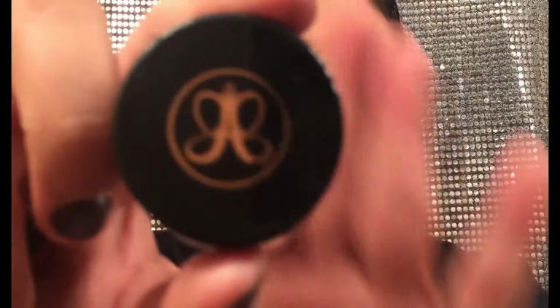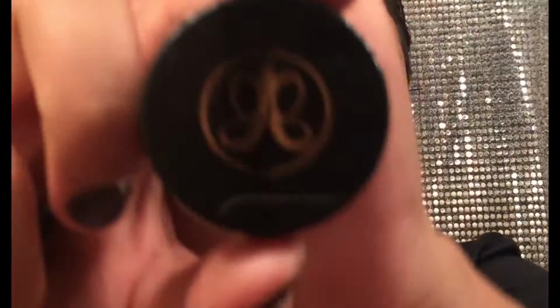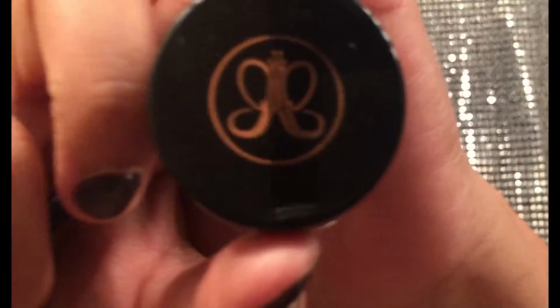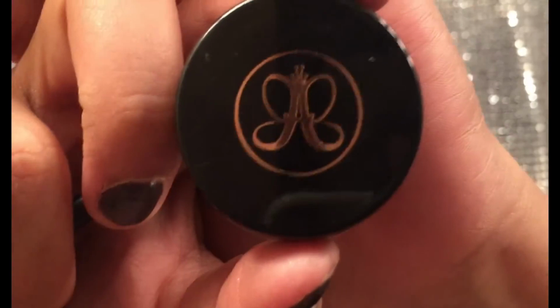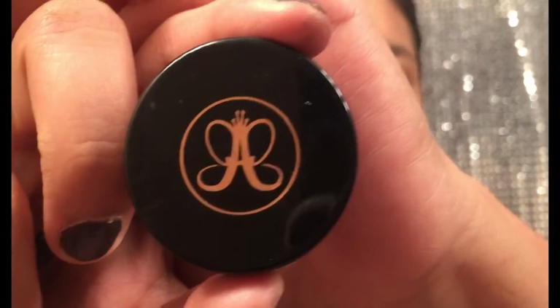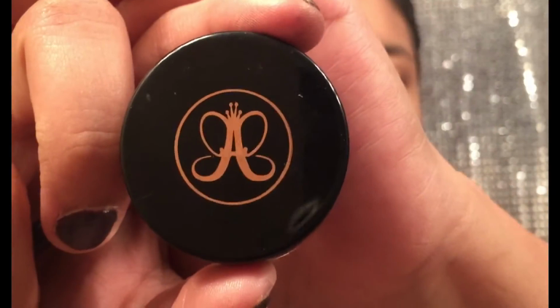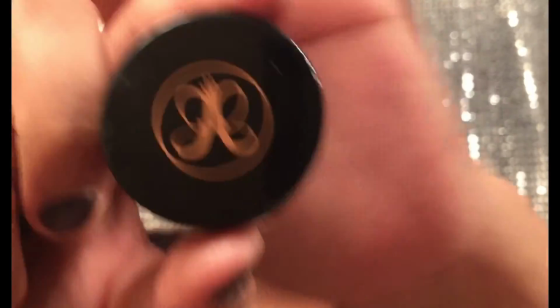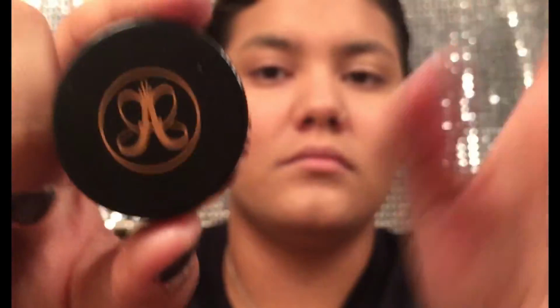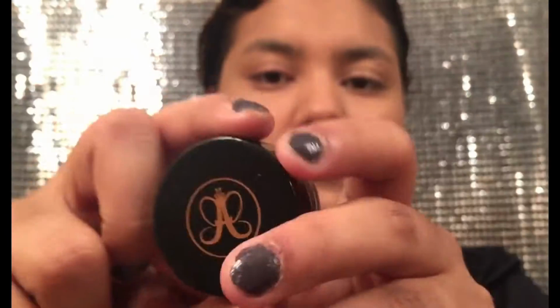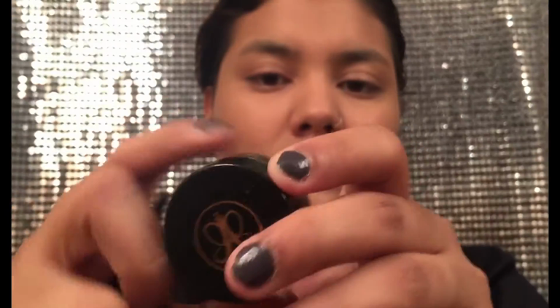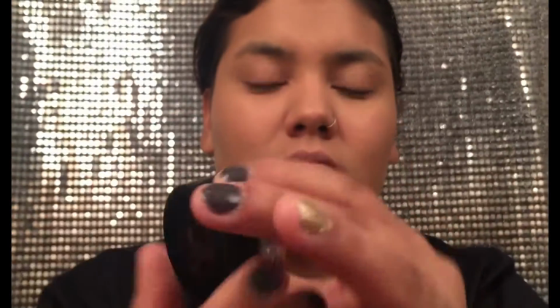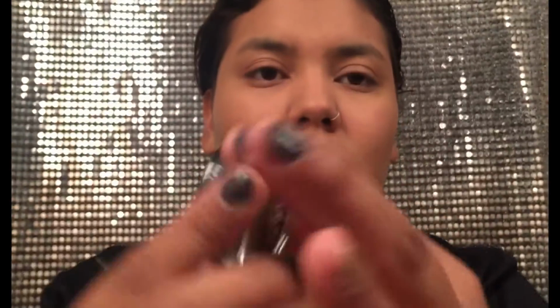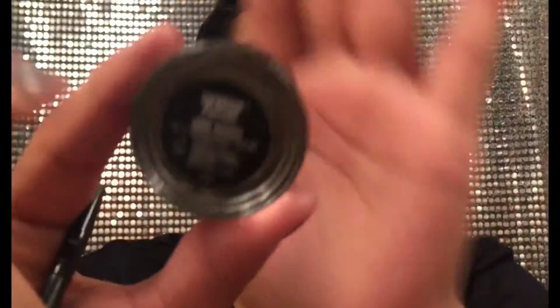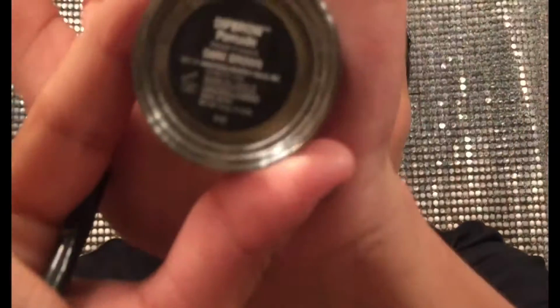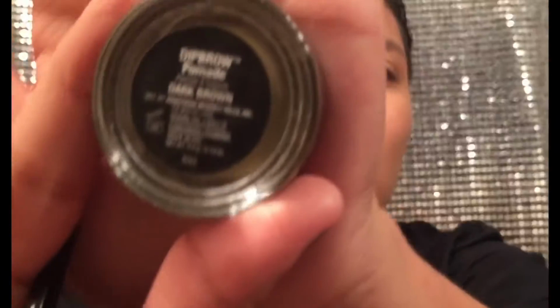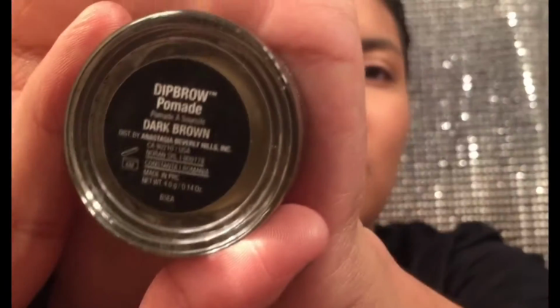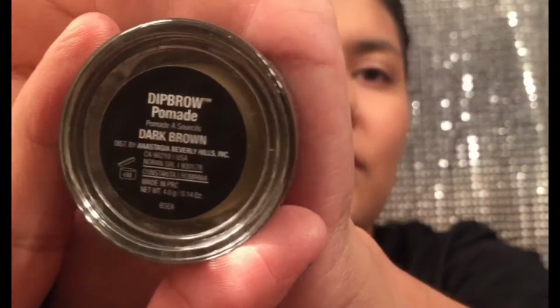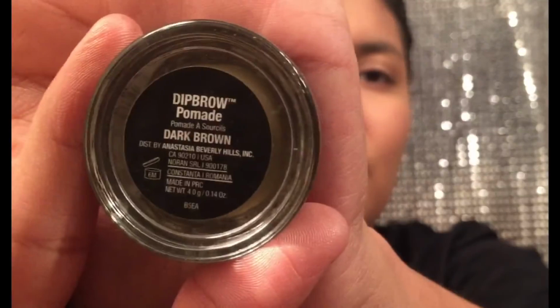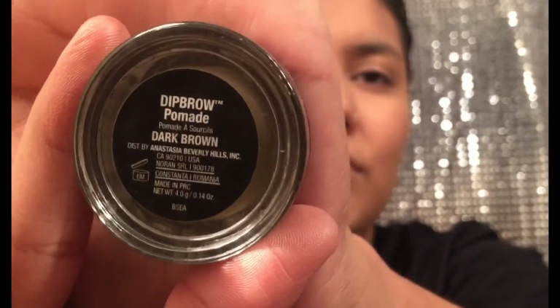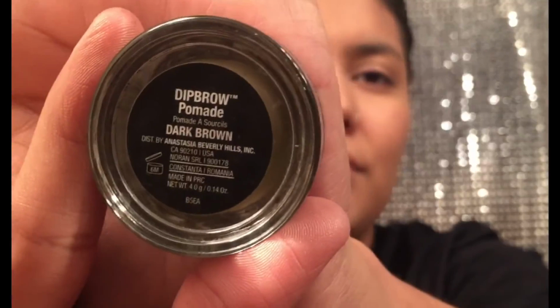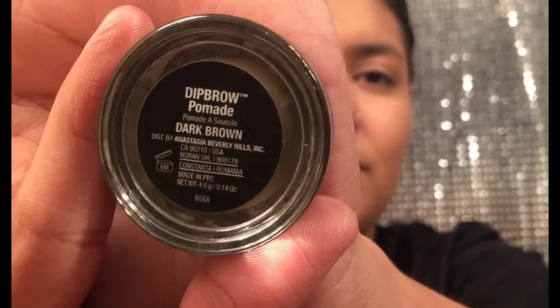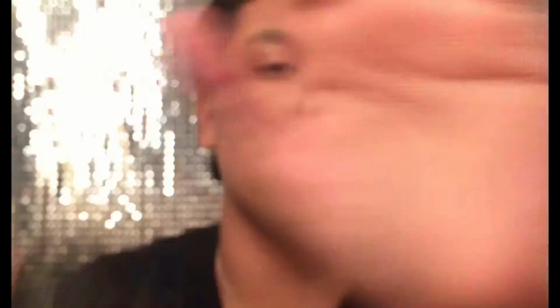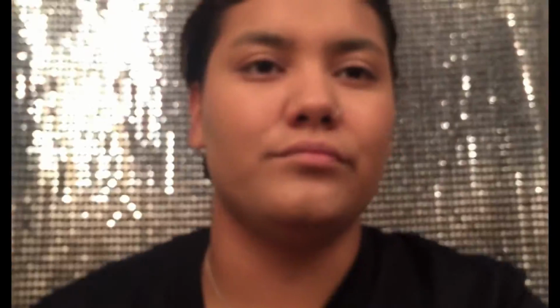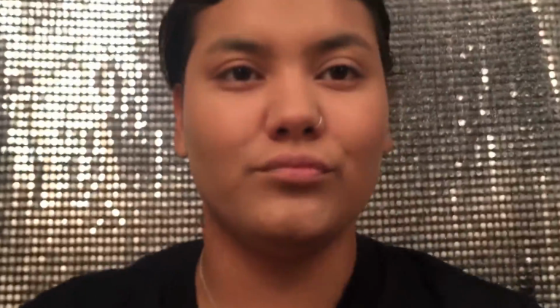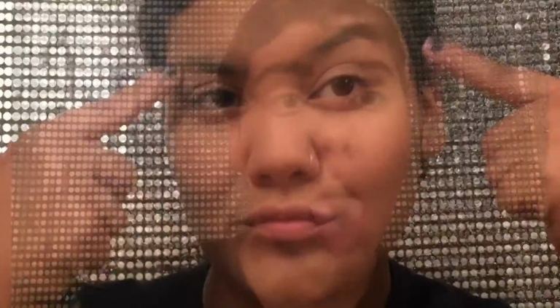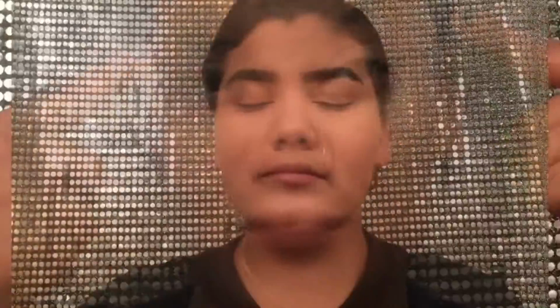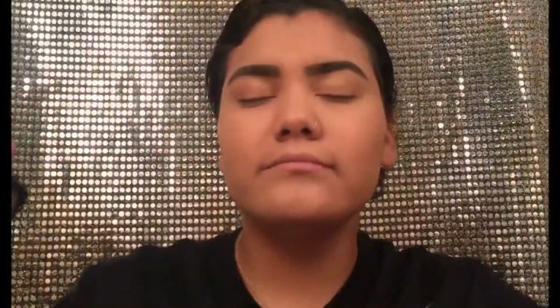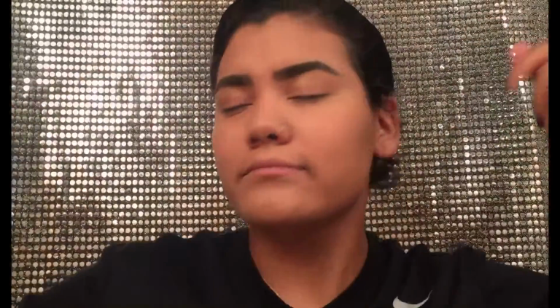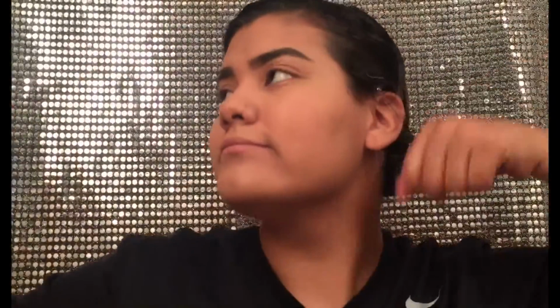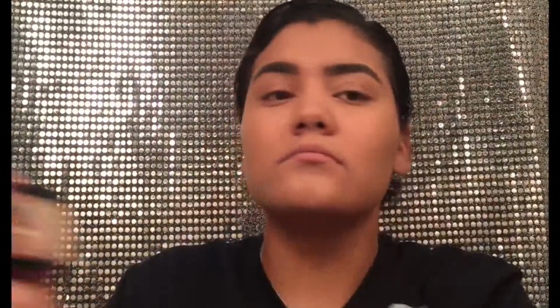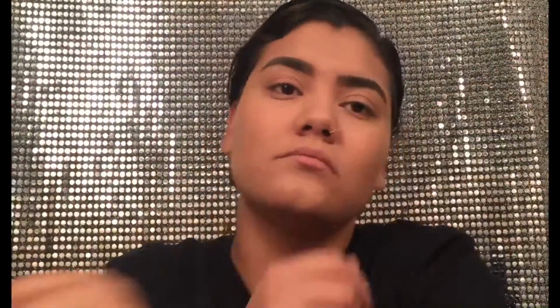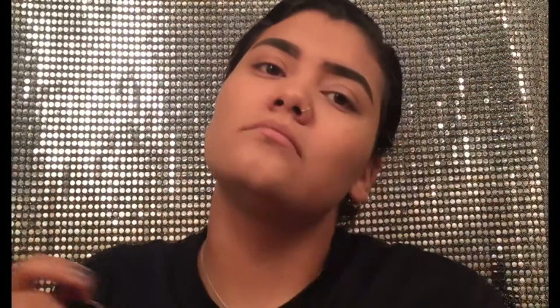Now I'm going in with the Anastasia Dip Brow in the shade Dark Brown and then I'm just going to do my little brows off camera really quick. And there you go.